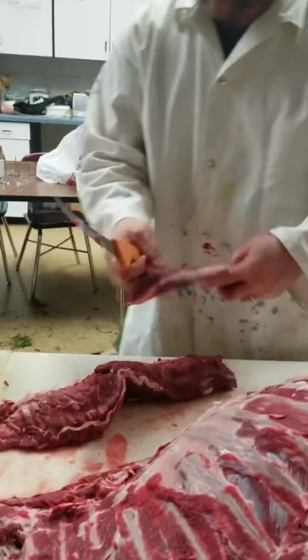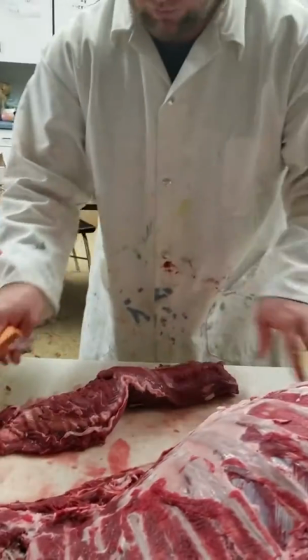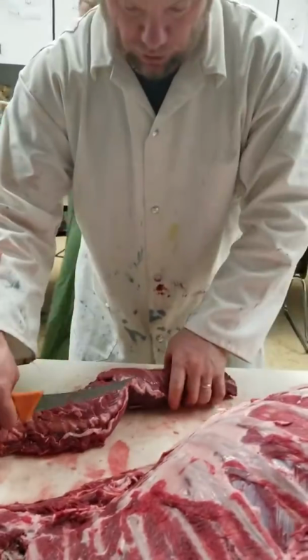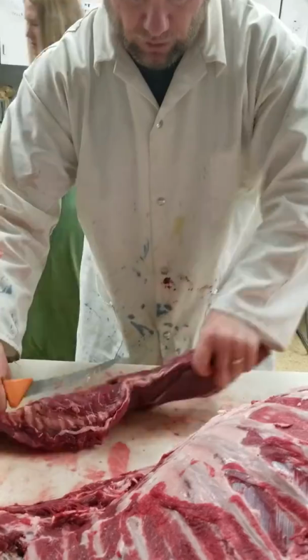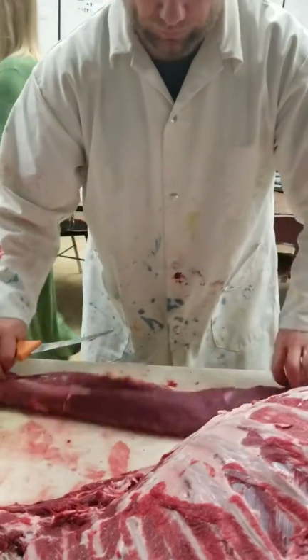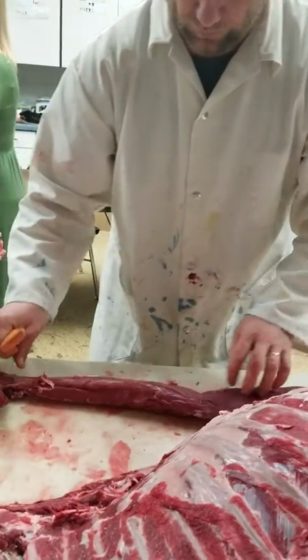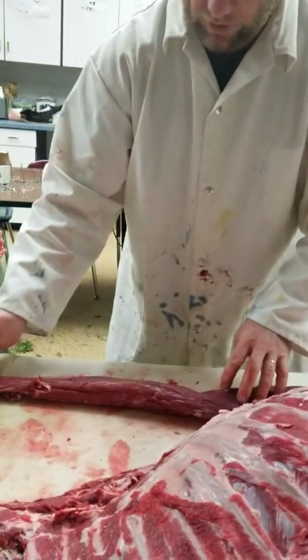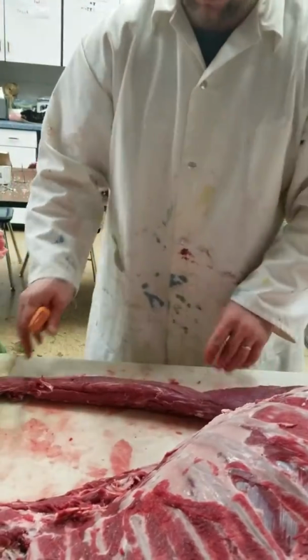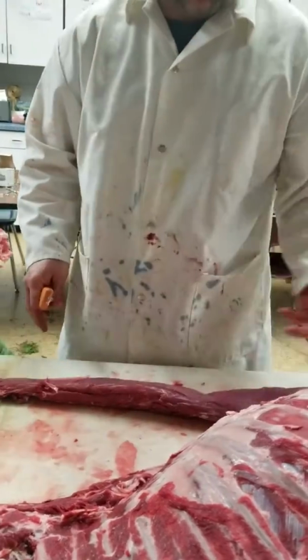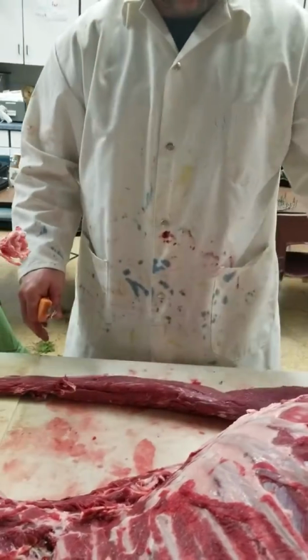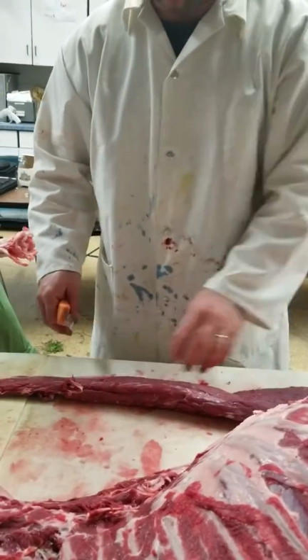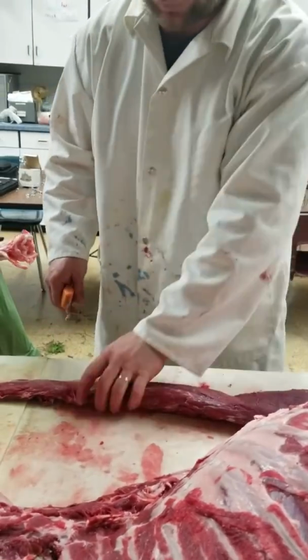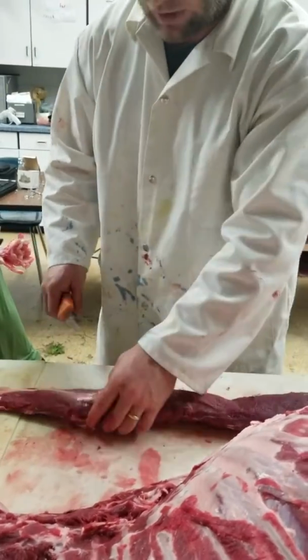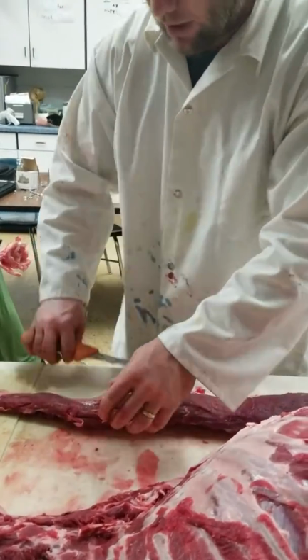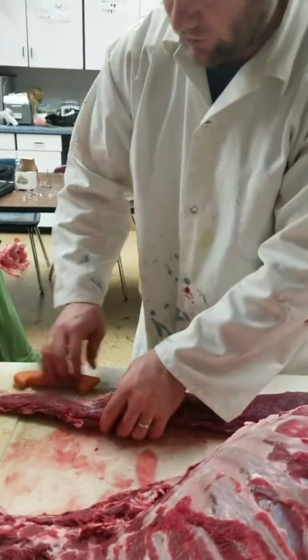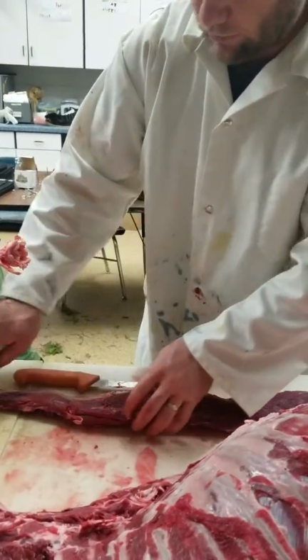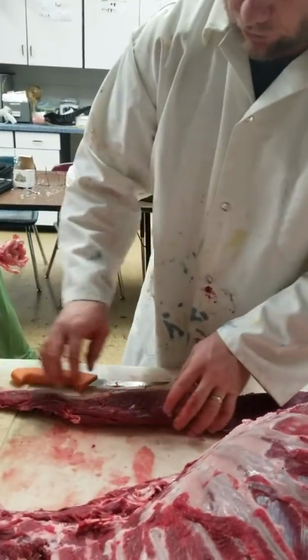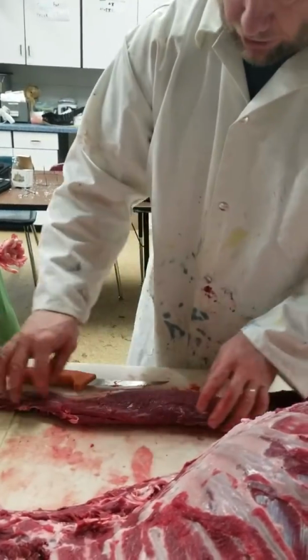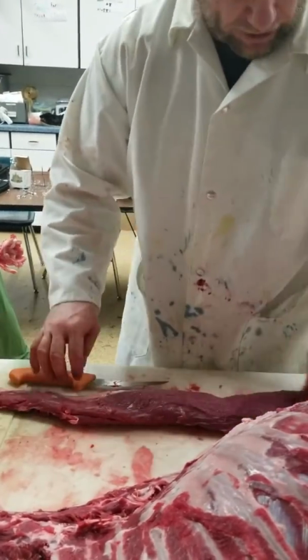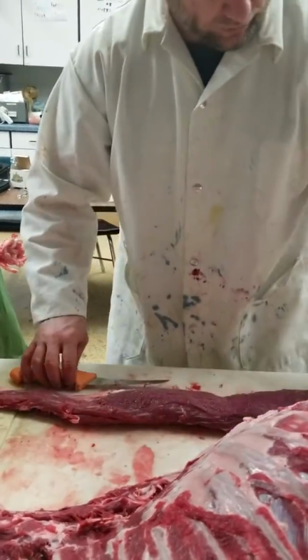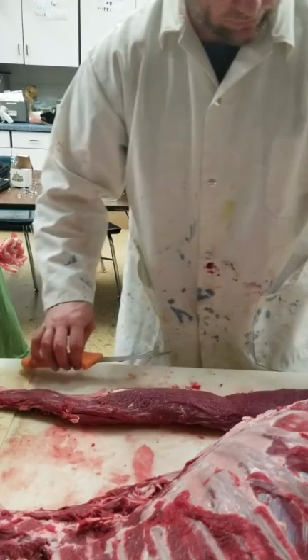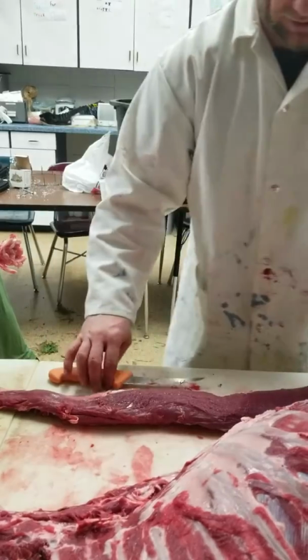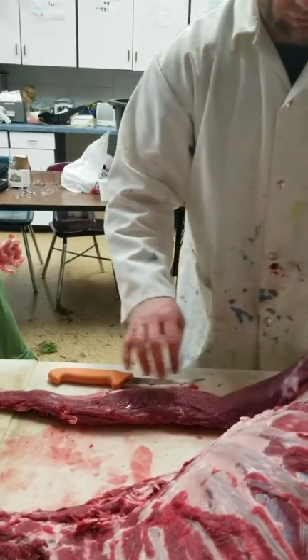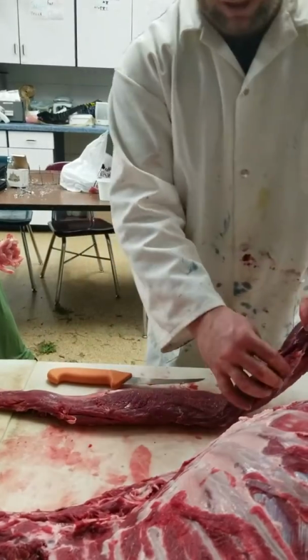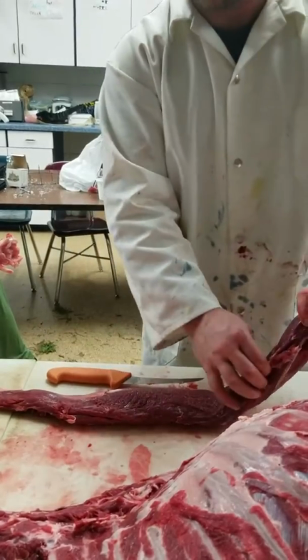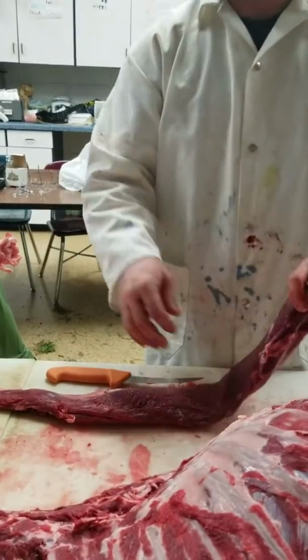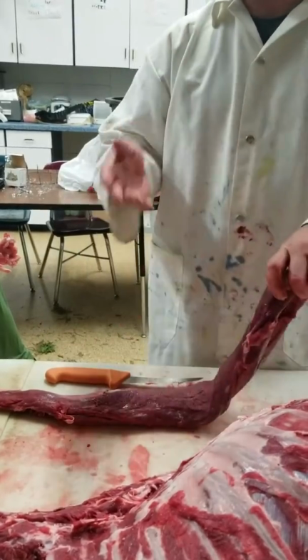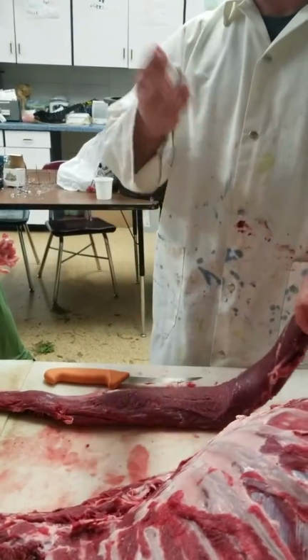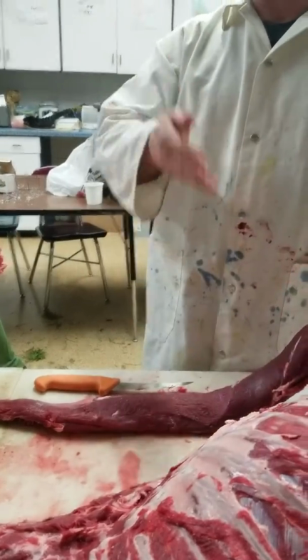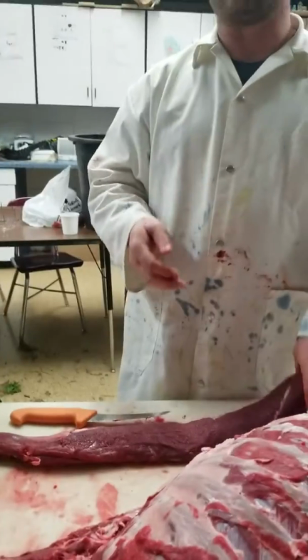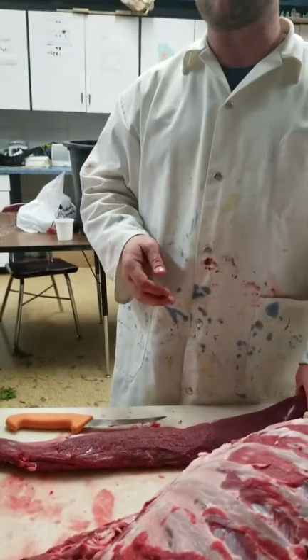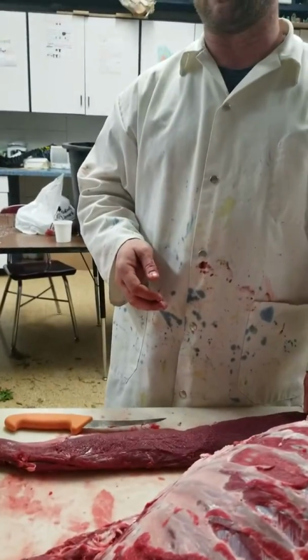So we flip it over, and it's just like that. This is another muscle group that will come out of here, but this is what we make our butterfly chops out of.